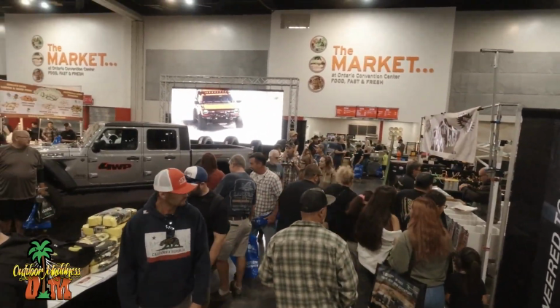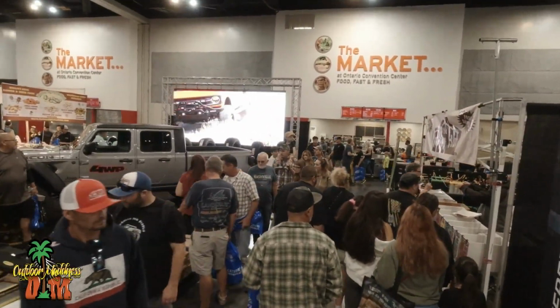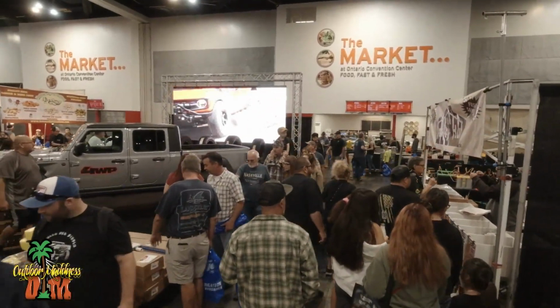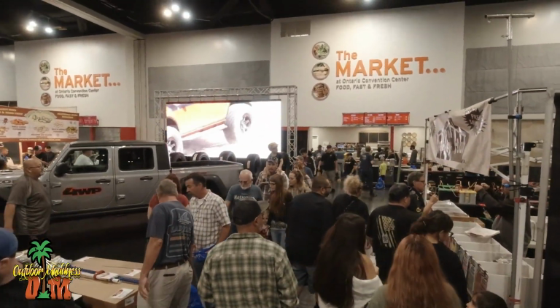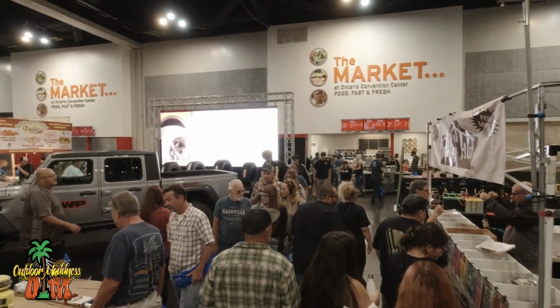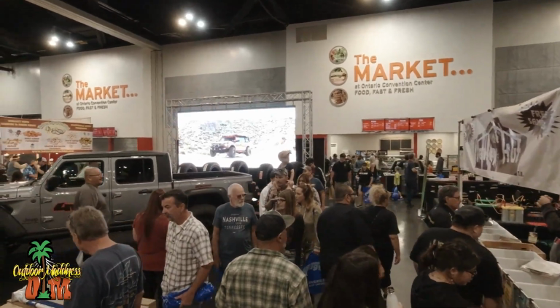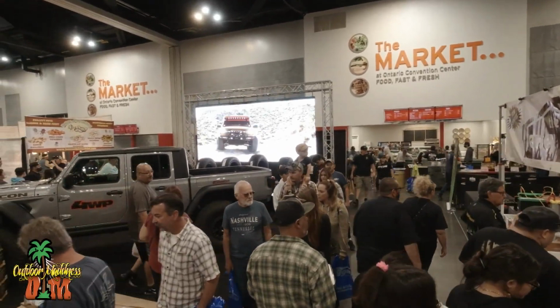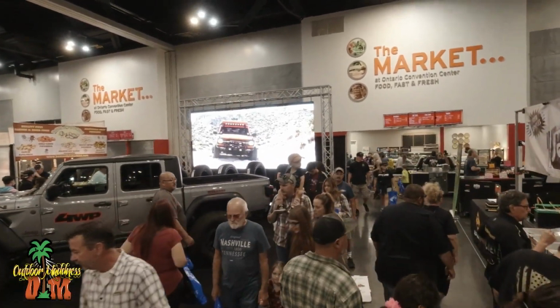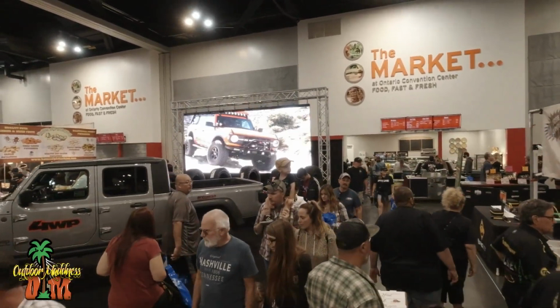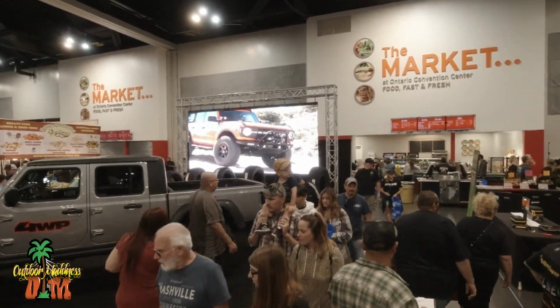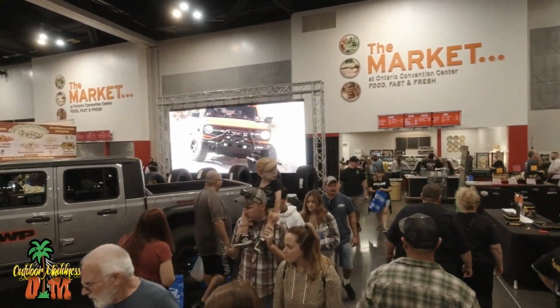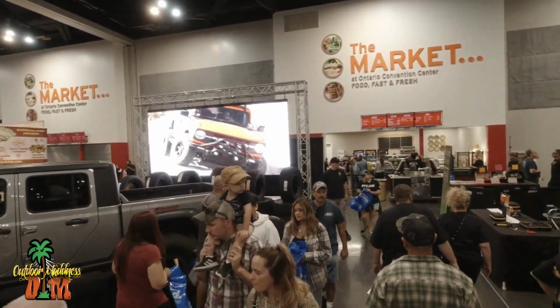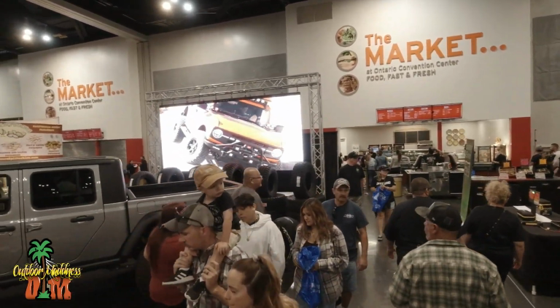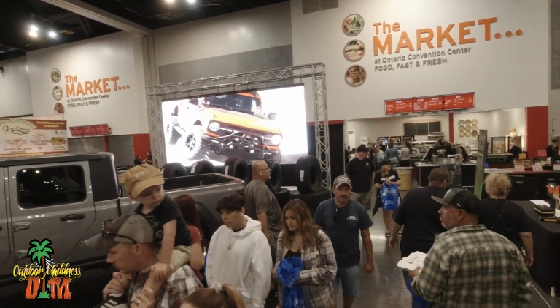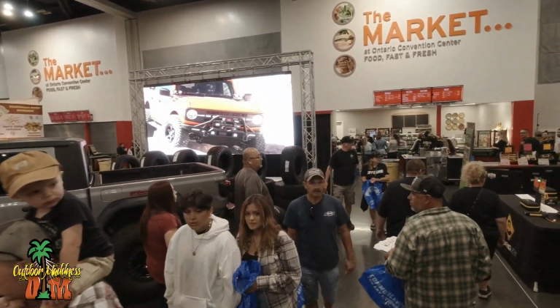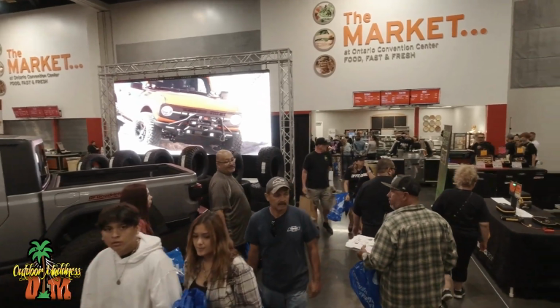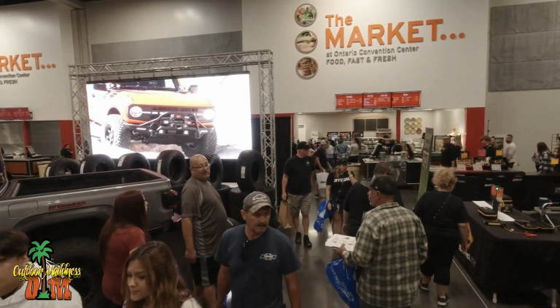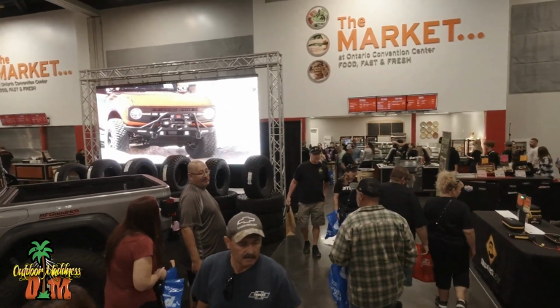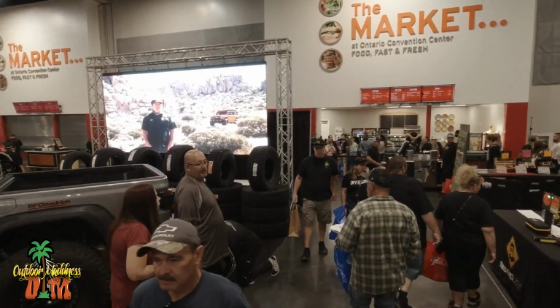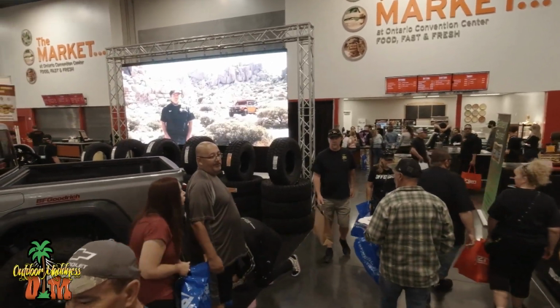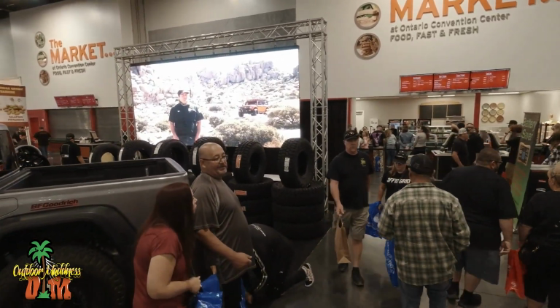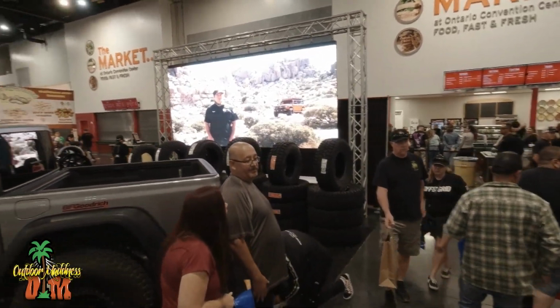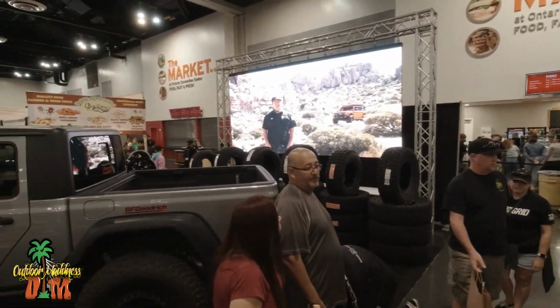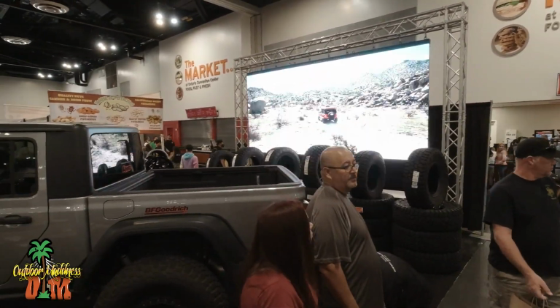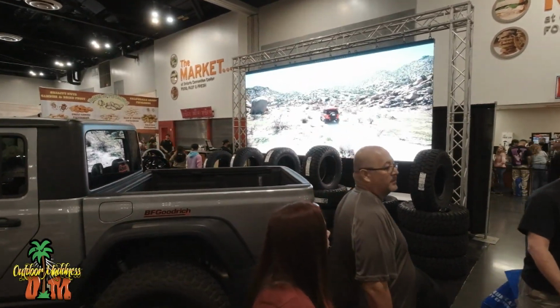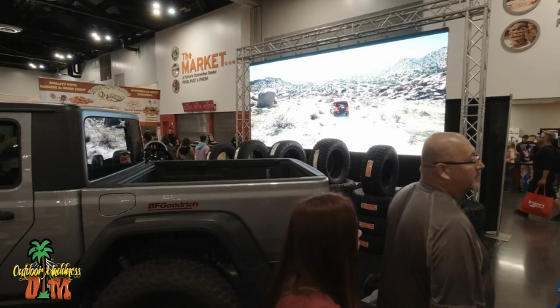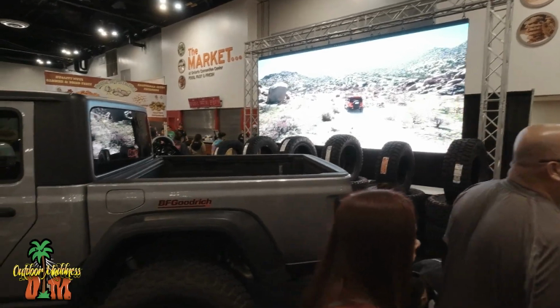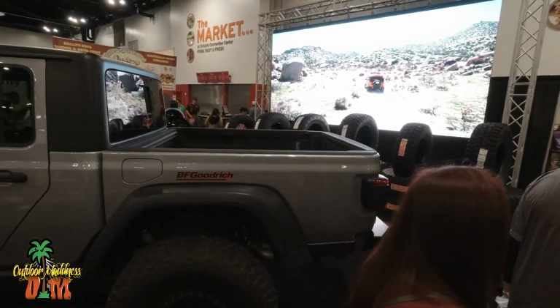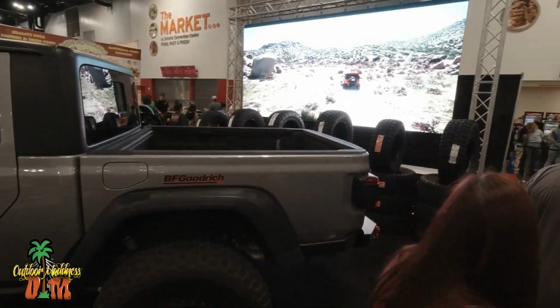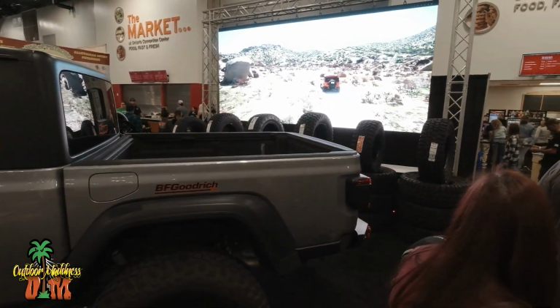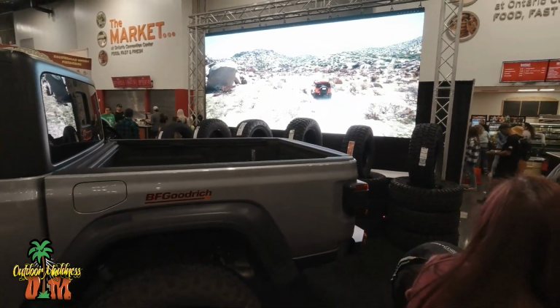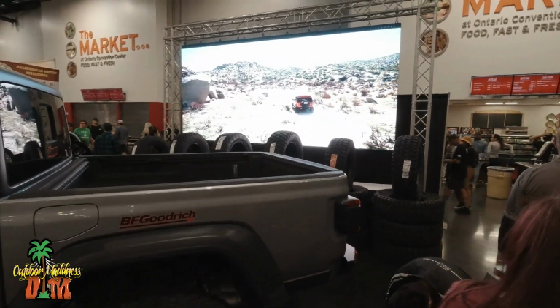Now let me repeat that — Off-Road Expo, not Jeep Off-Road Expo. But if you're not around, I would say 98% of the vehicles here are Jeeps. So if you're into Jeeps, you're going to love this Expo.